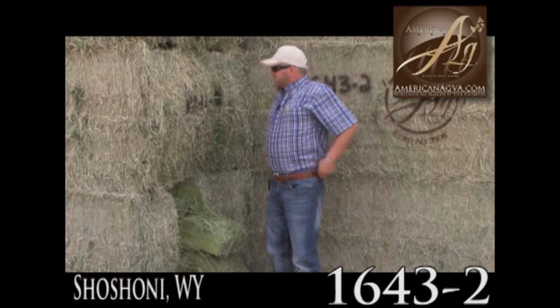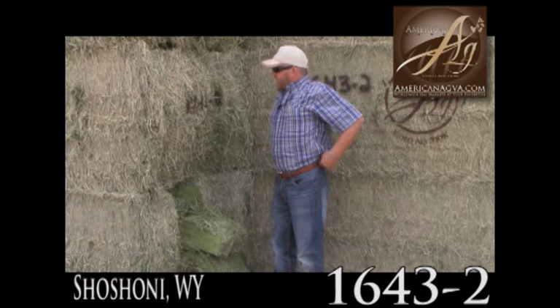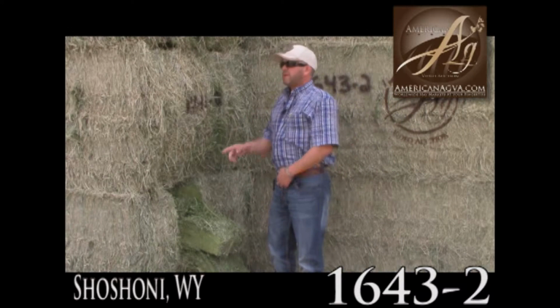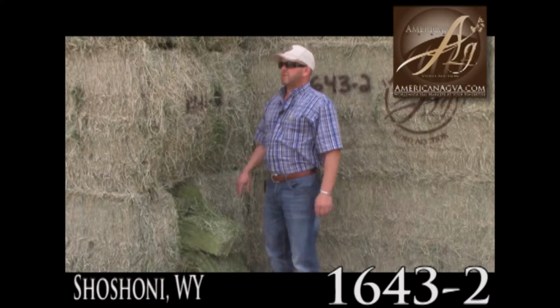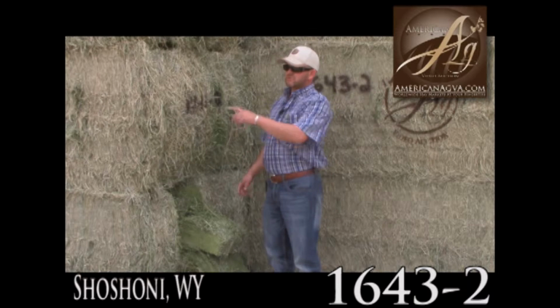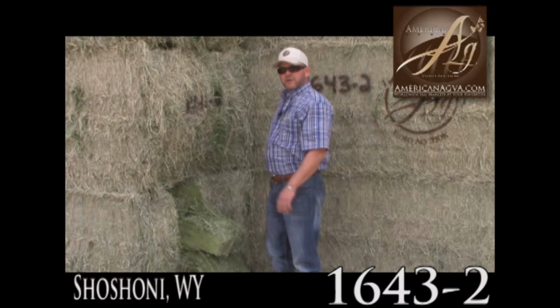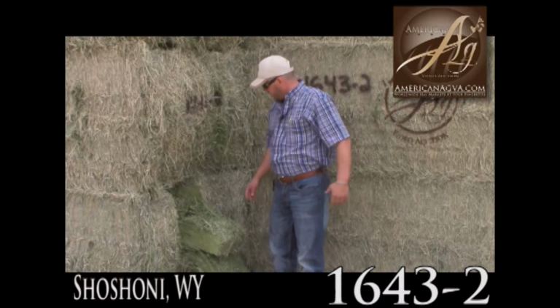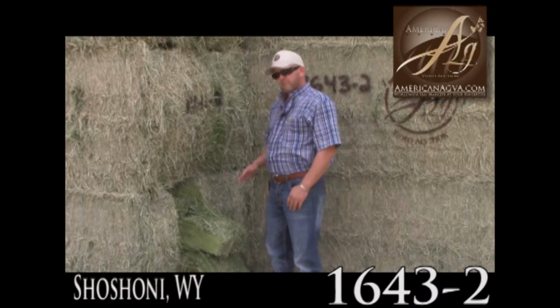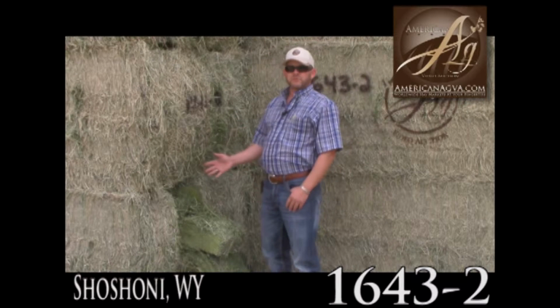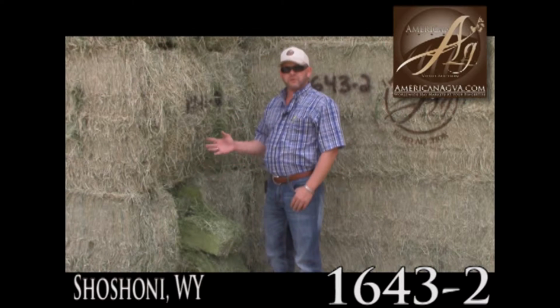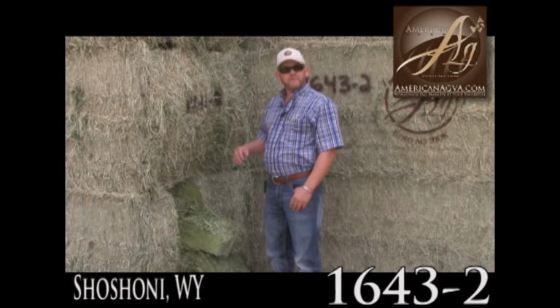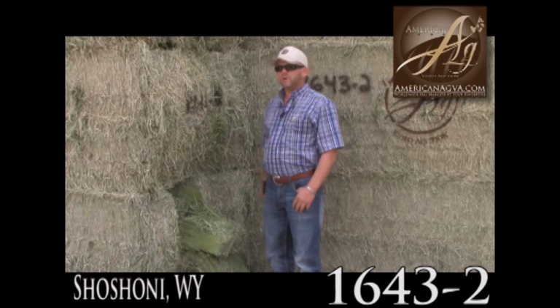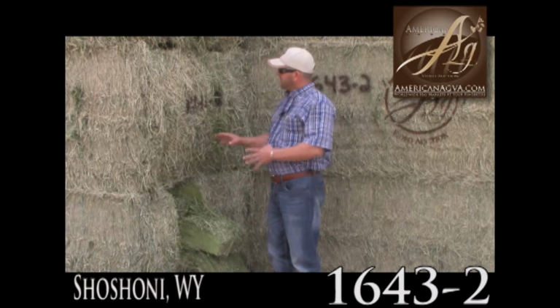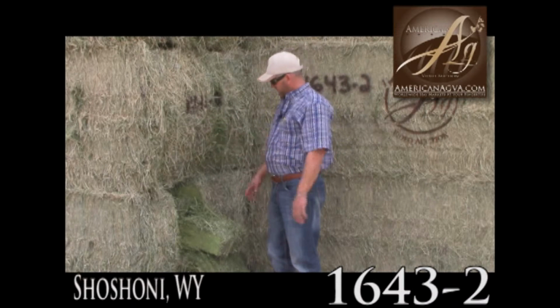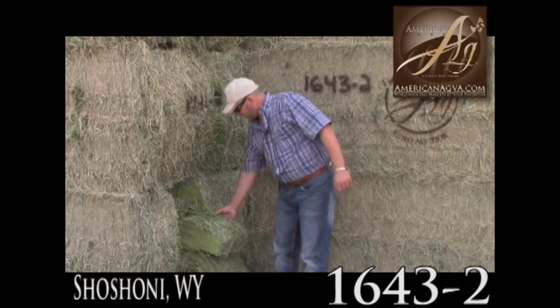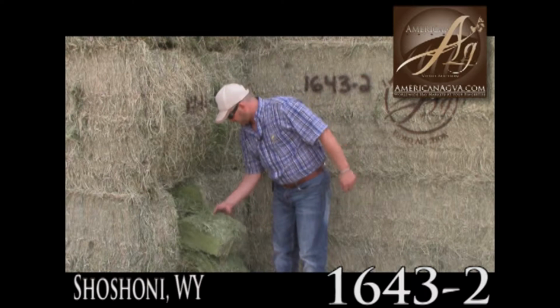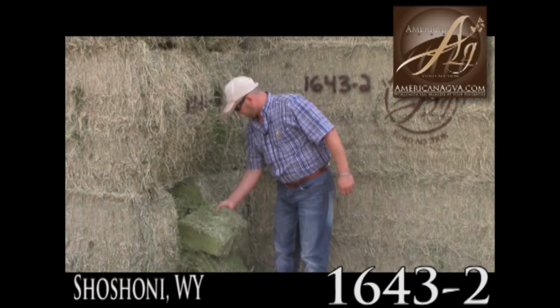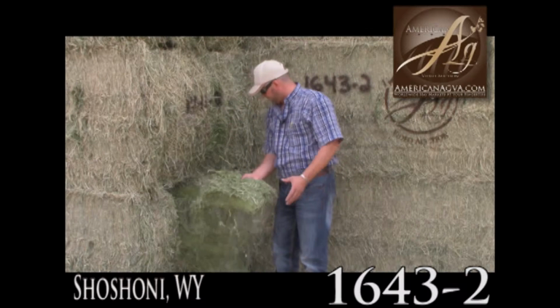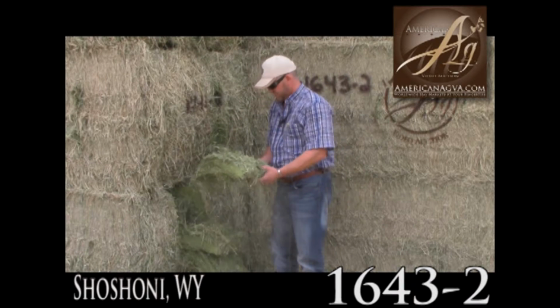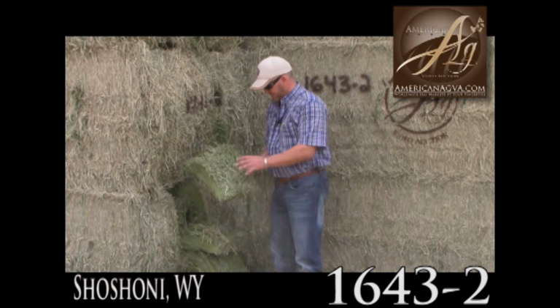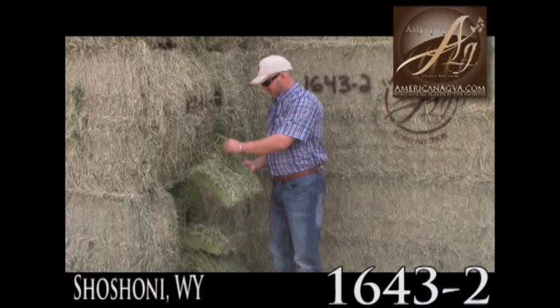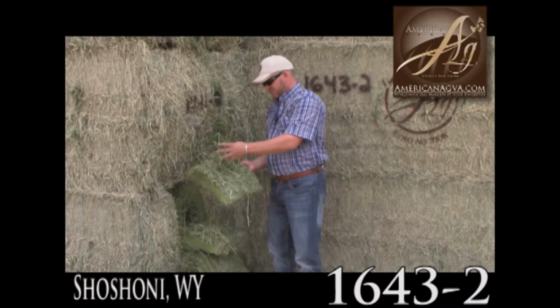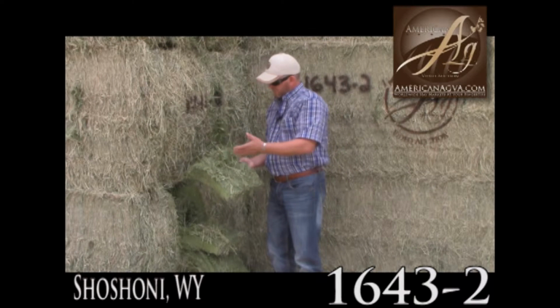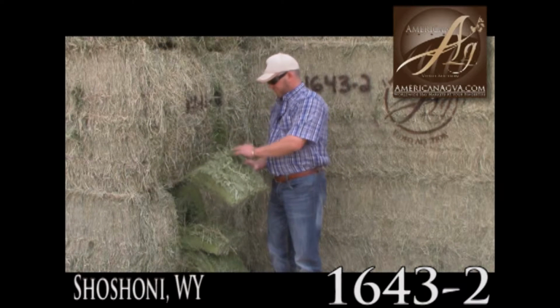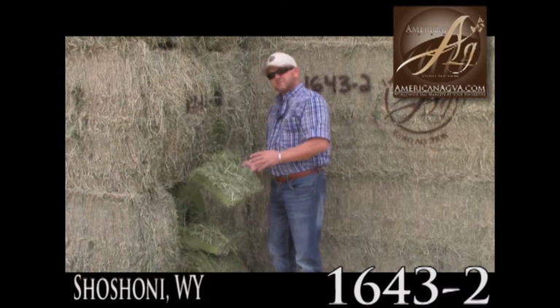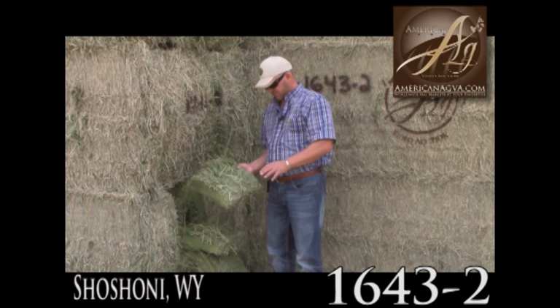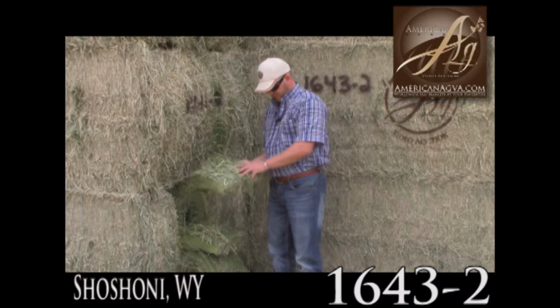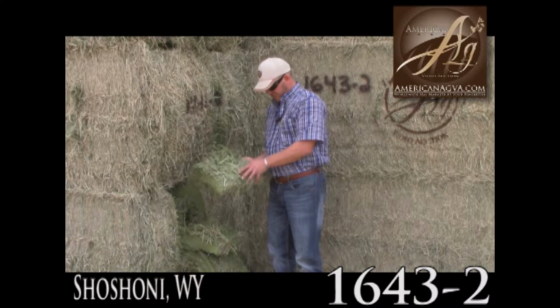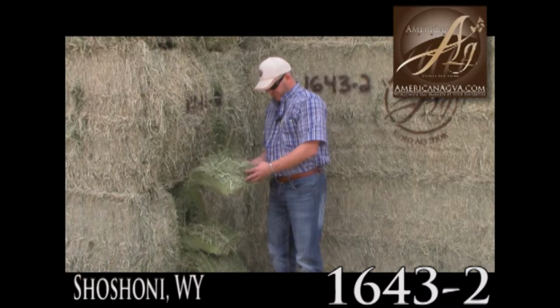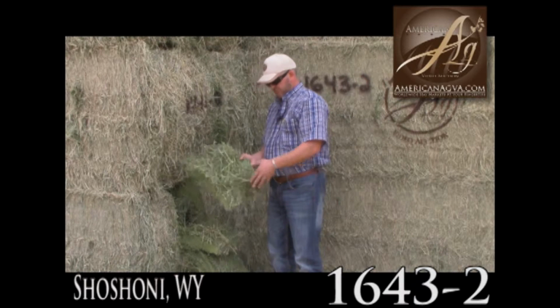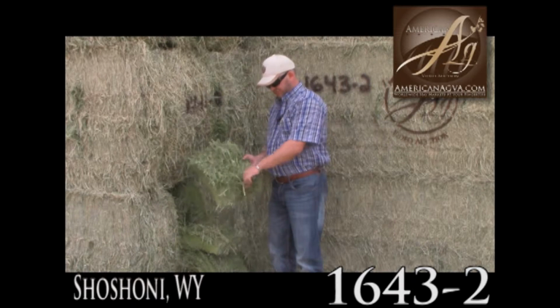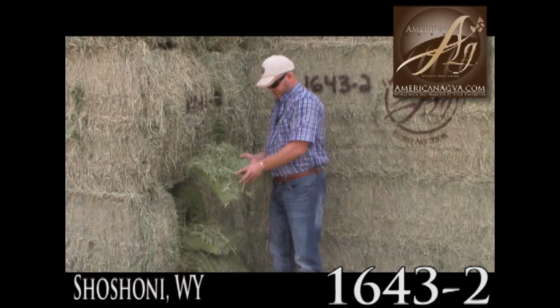This is straight alfalfa hay off an irrigated circle right here. We're between Shoshone and Riverton, Wyoming. Nice green hay, smells nice, leaf retention is excellent. Stems are up maybe a third or just slightly coarse, but the test should tell the story here.